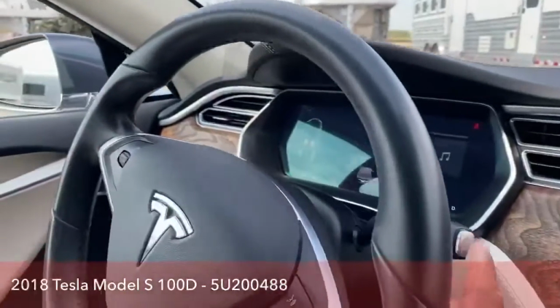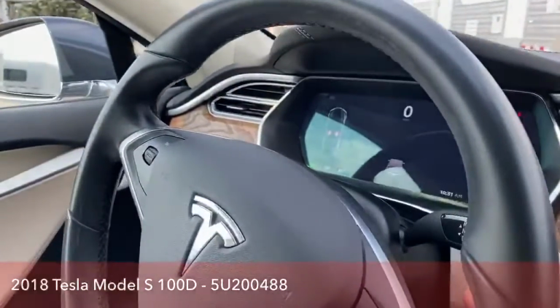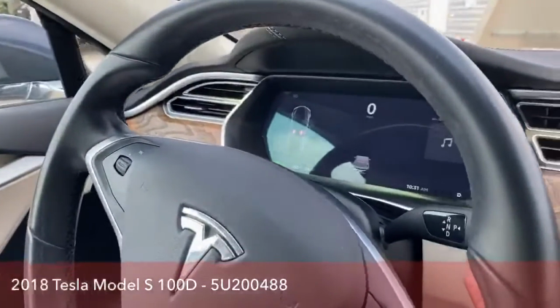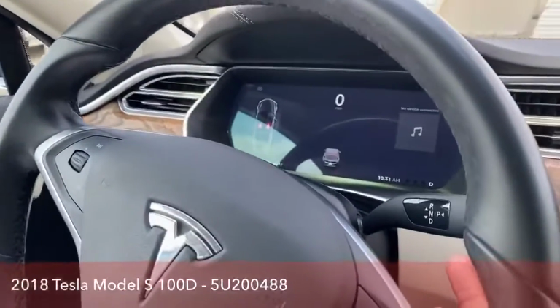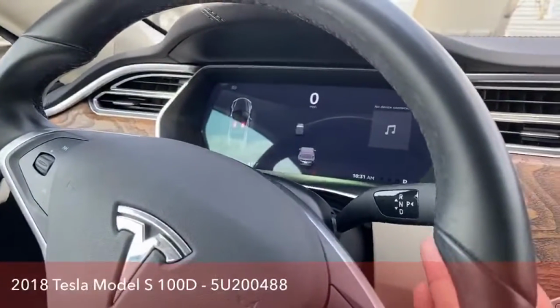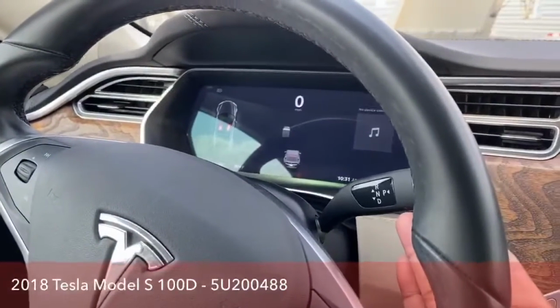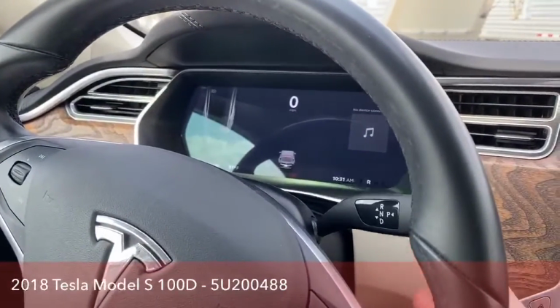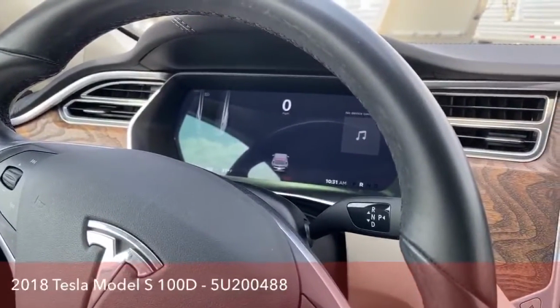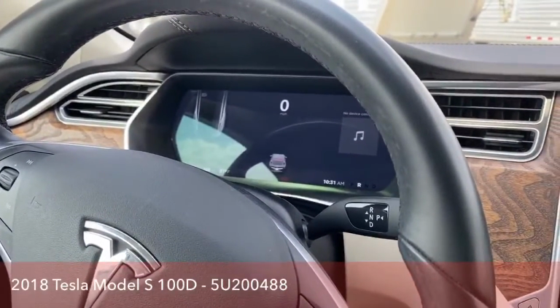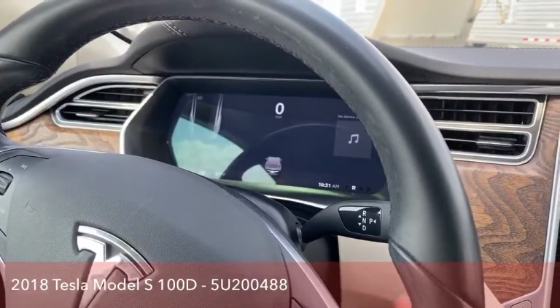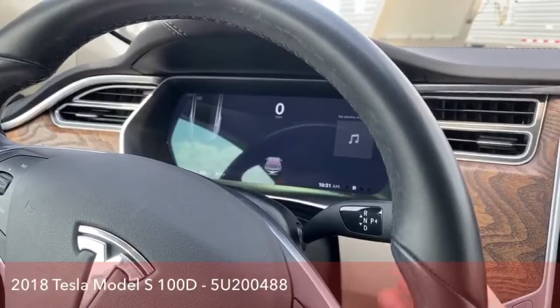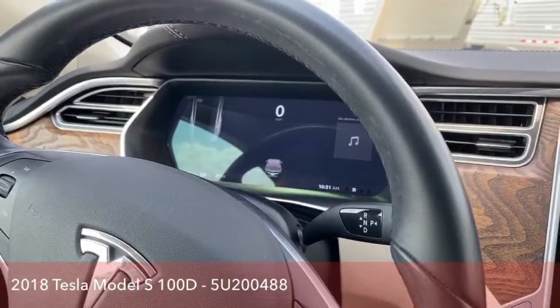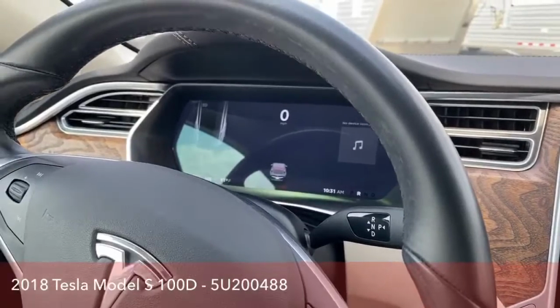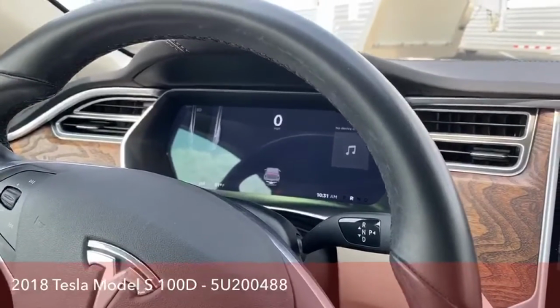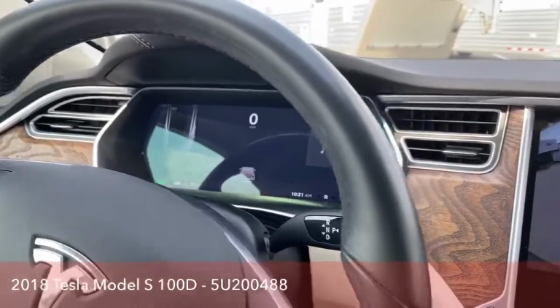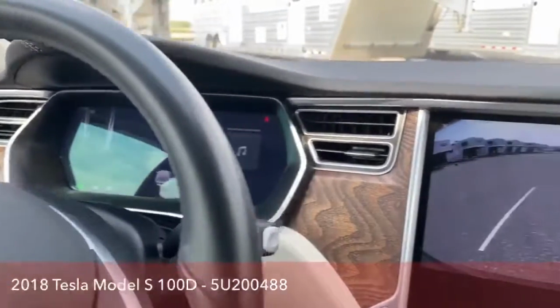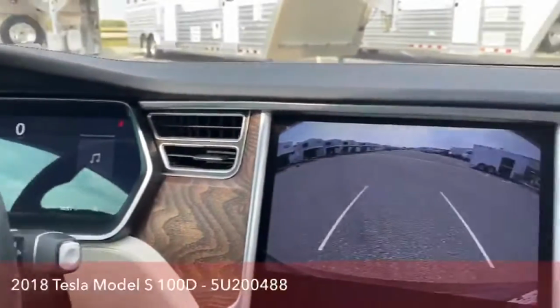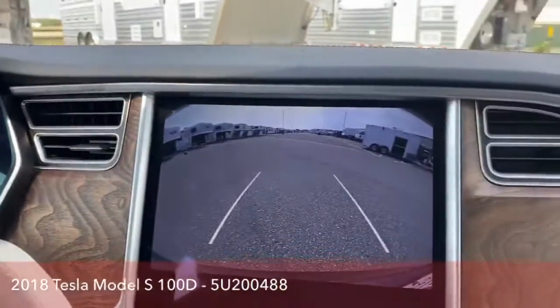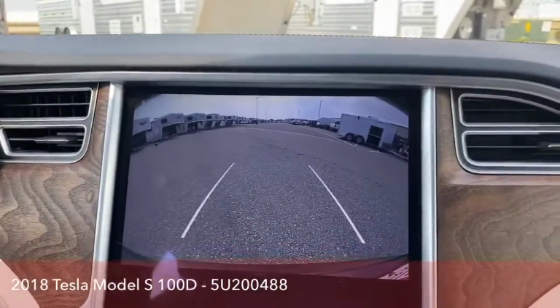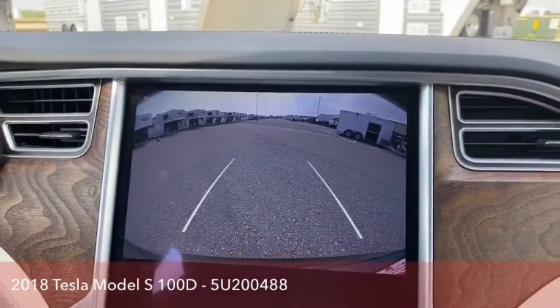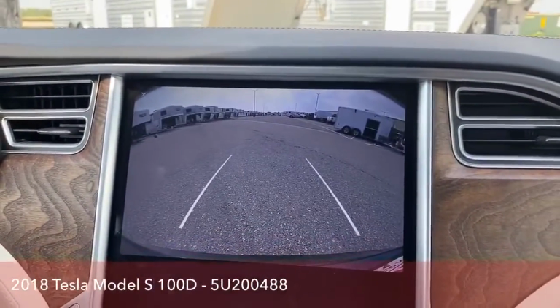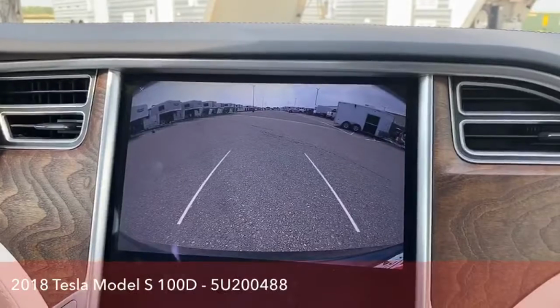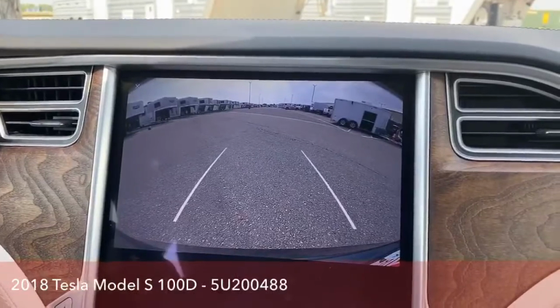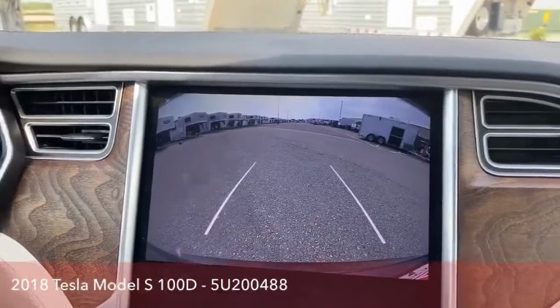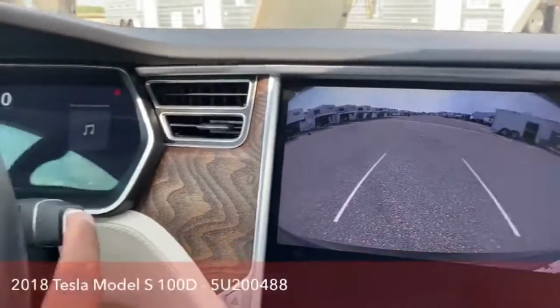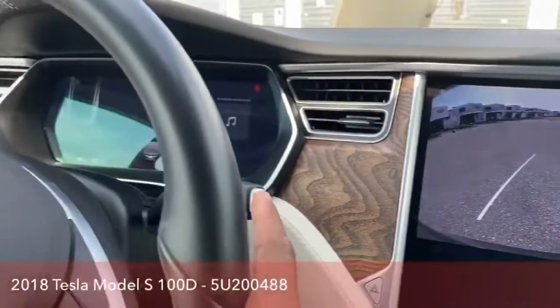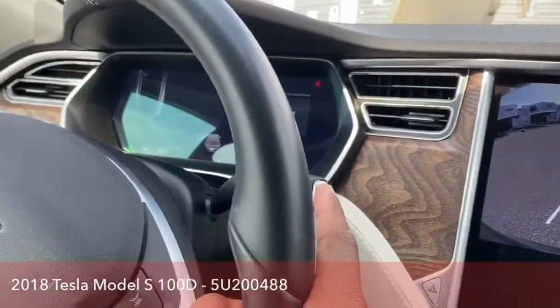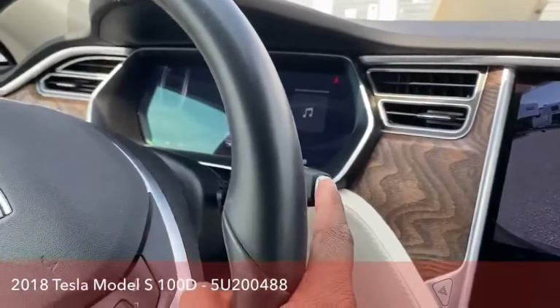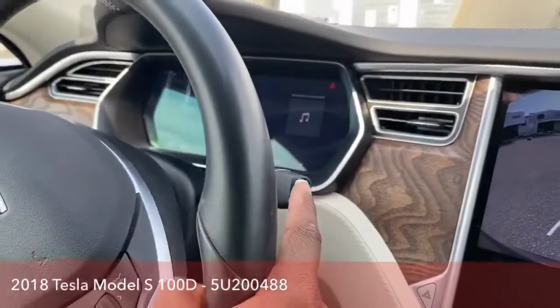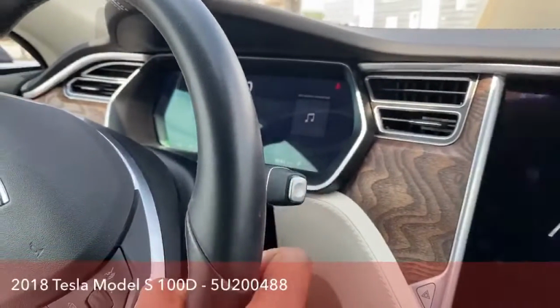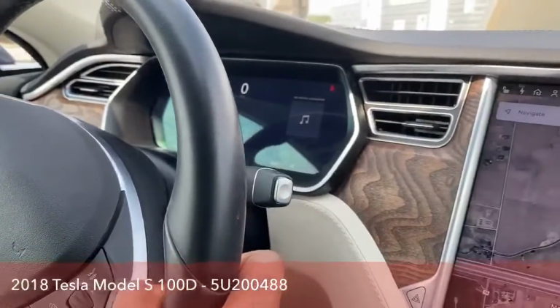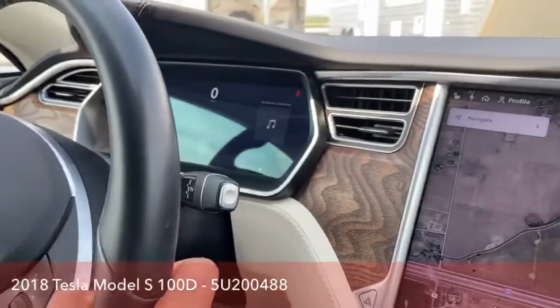So if I want to go in reverse, all I have to do is push up. And then we actually see that reverse camera on the screen here, nice and big. And in park now, all I have to do is press this button right here. And right now we're in park.